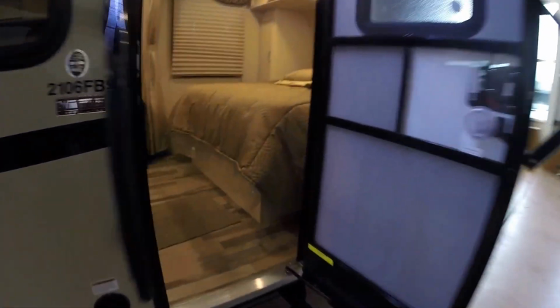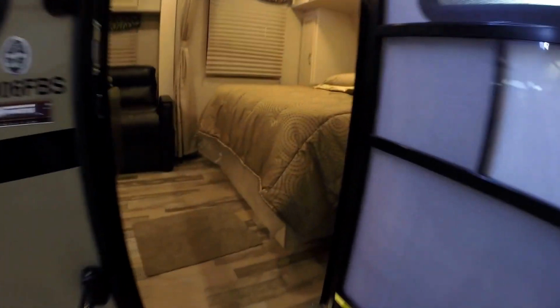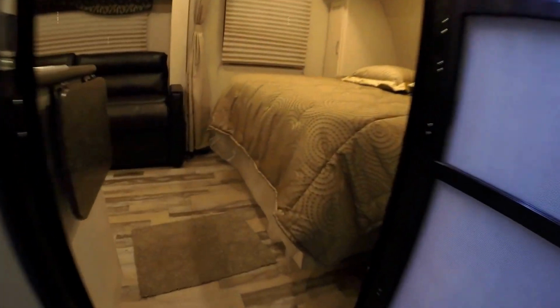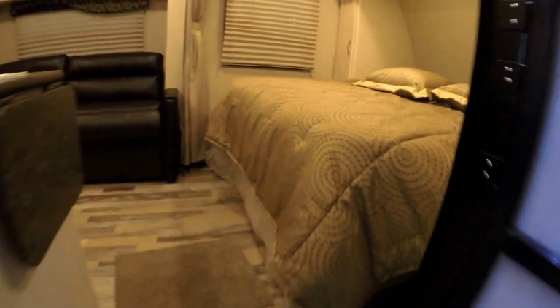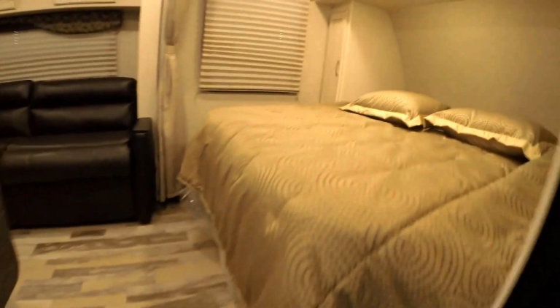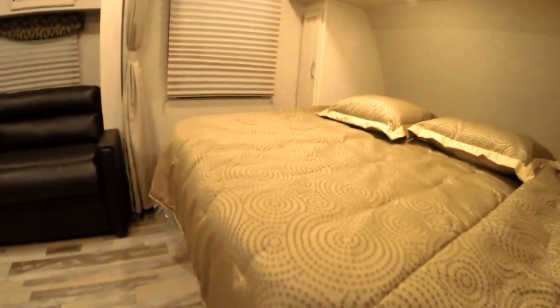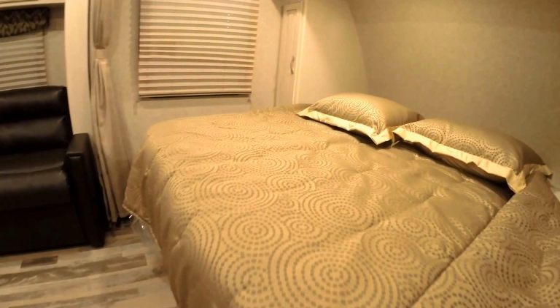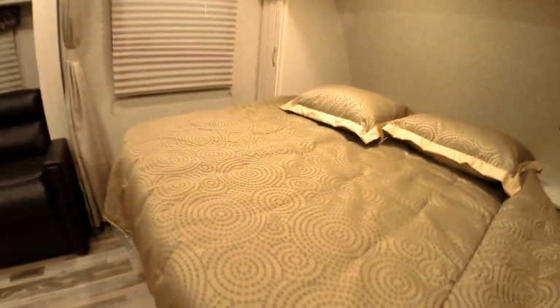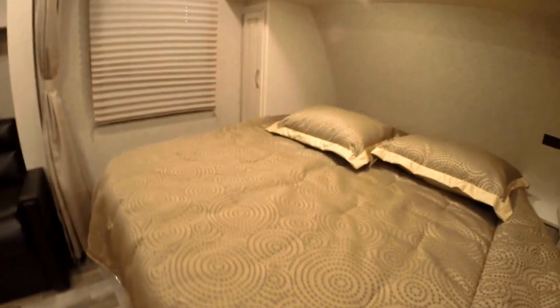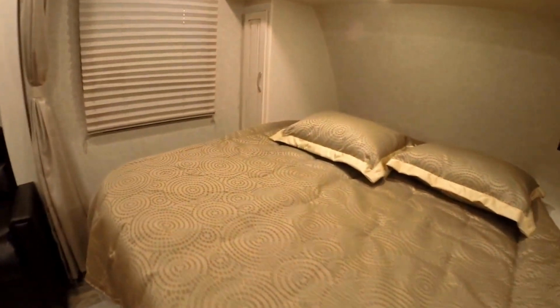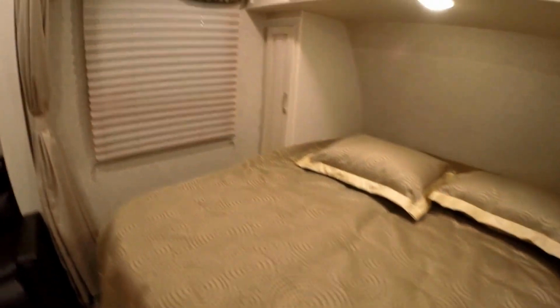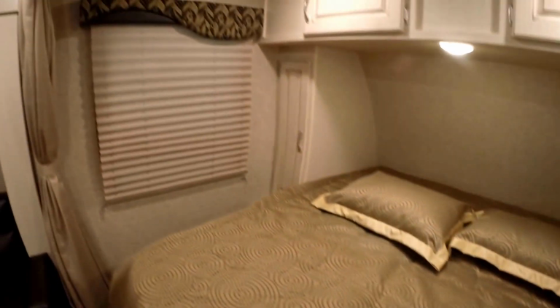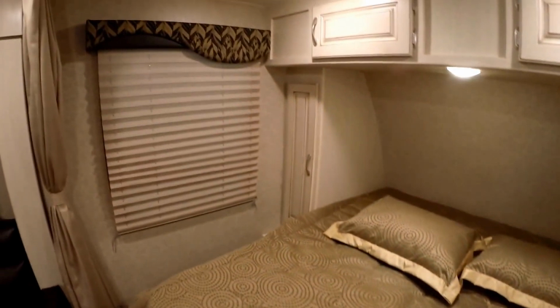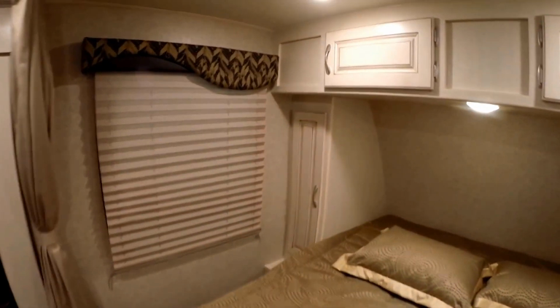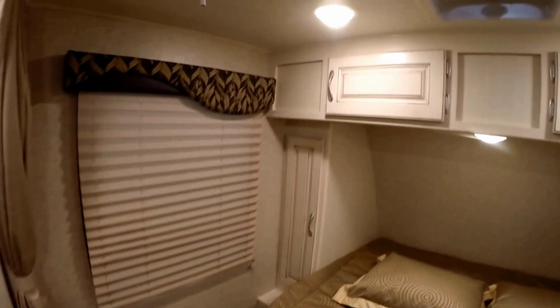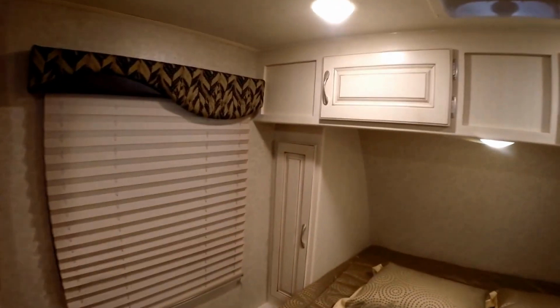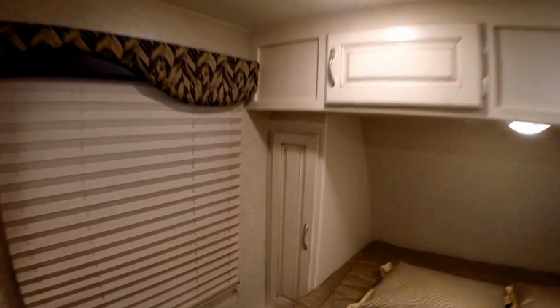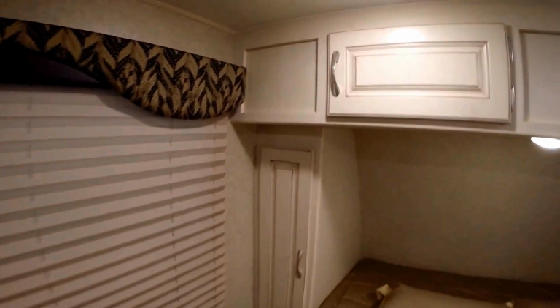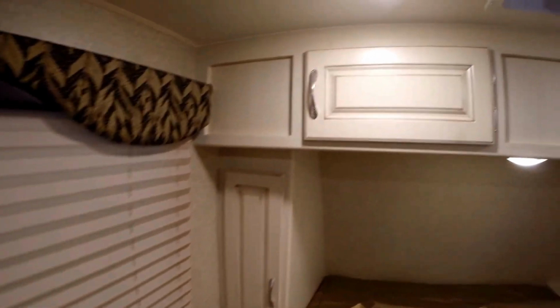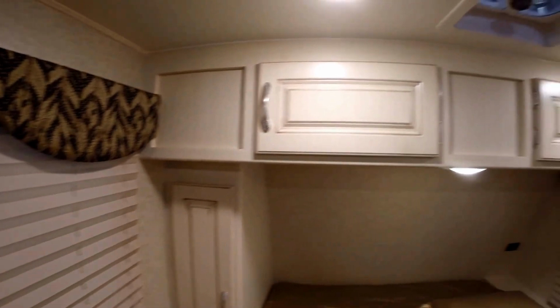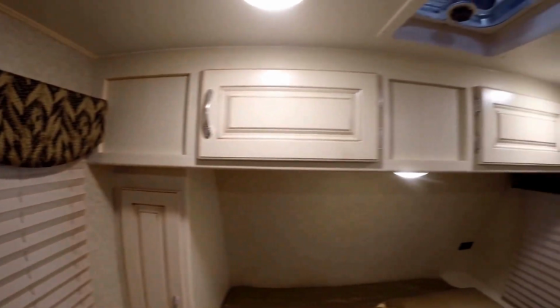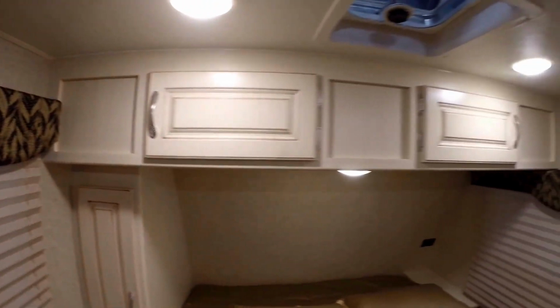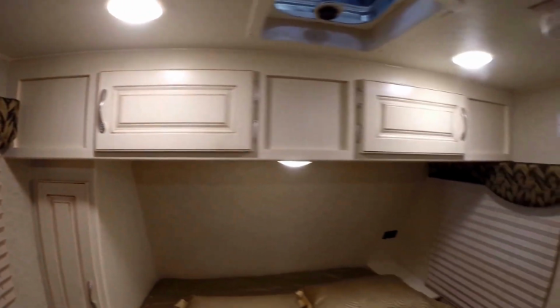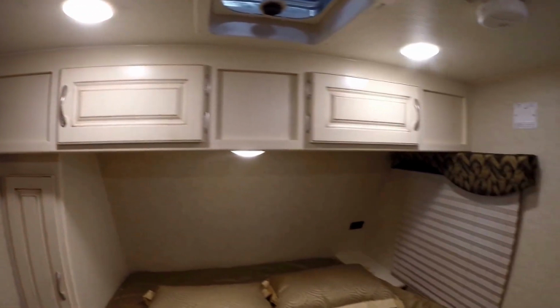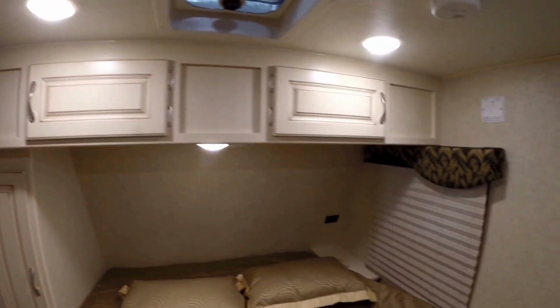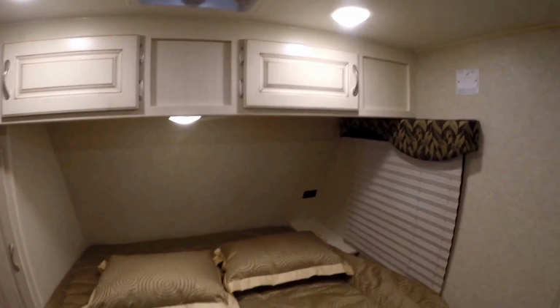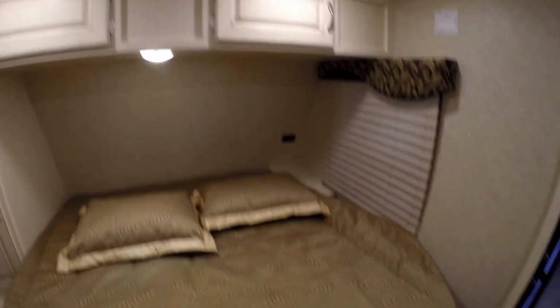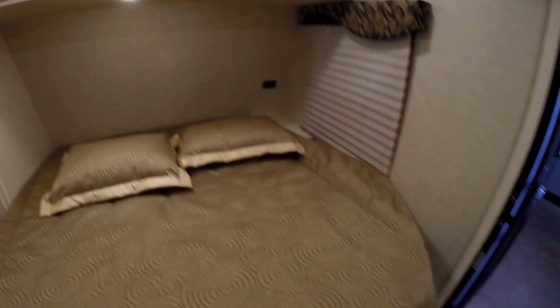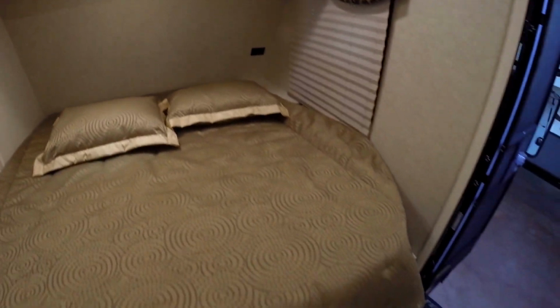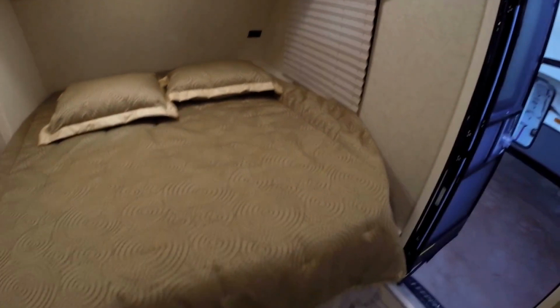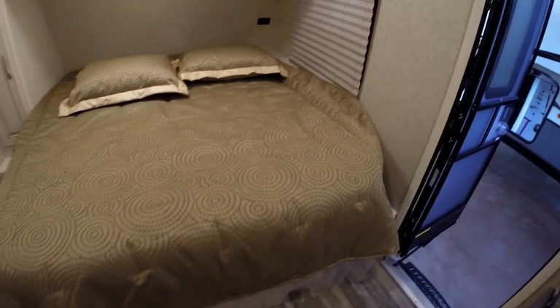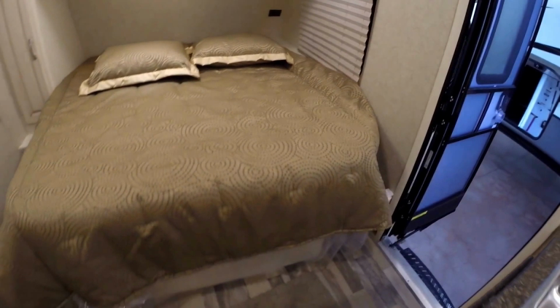Nice thing — it's a nice small camper, but it's got a really big feel. Part of that is to do with the light interior. This light wood color really gives it a nice roomy feel. You've got lots of storage space and a nice big walk-around bed.